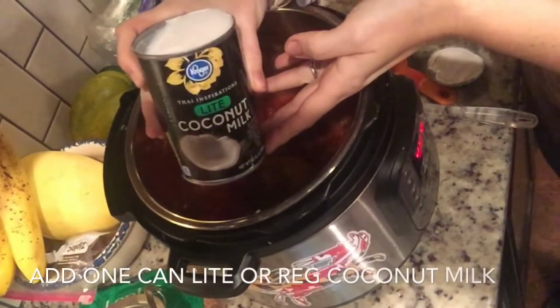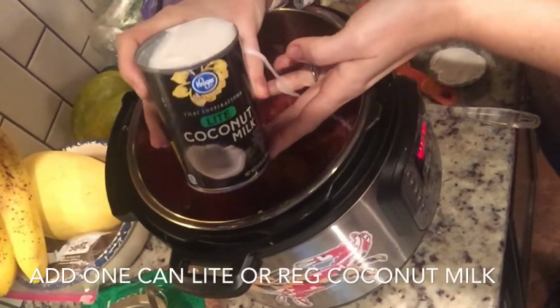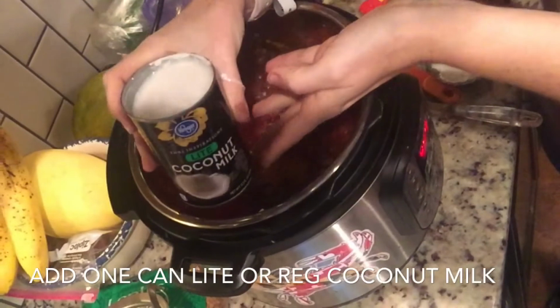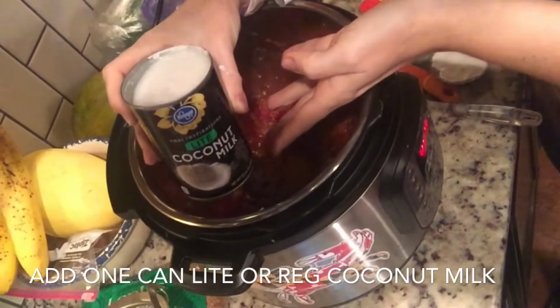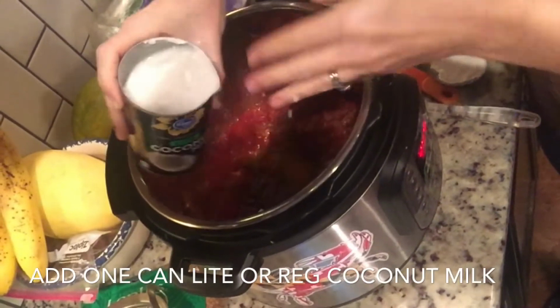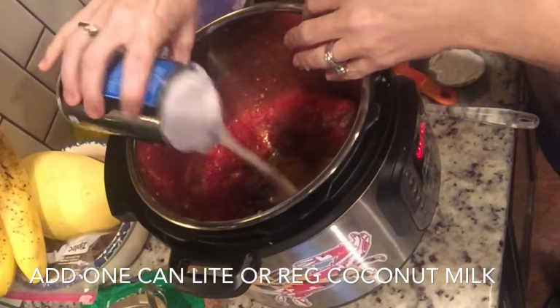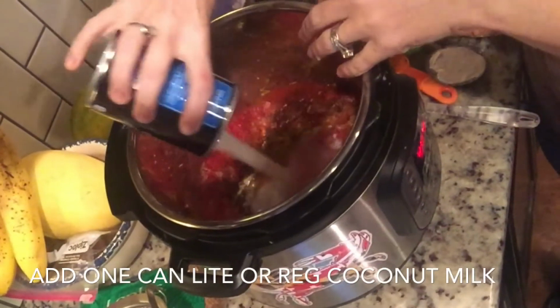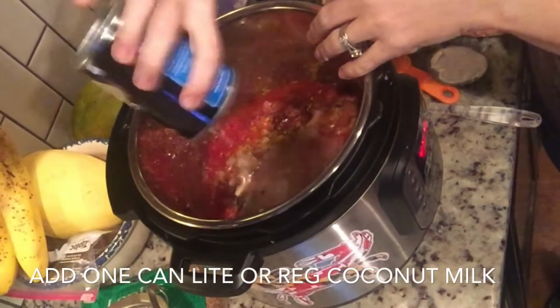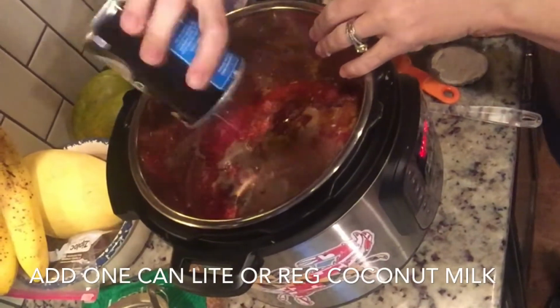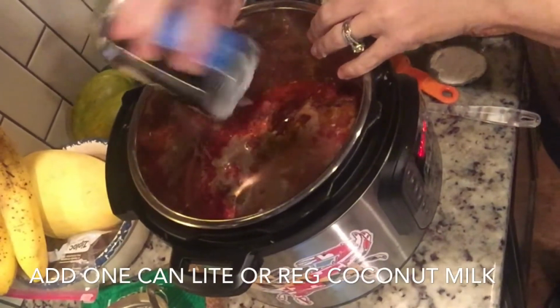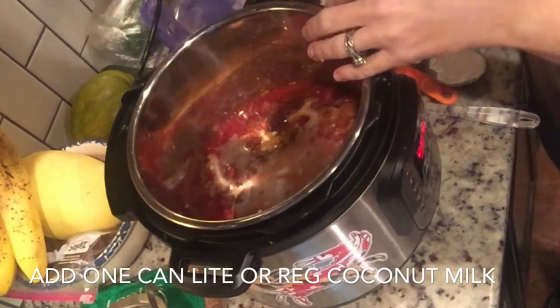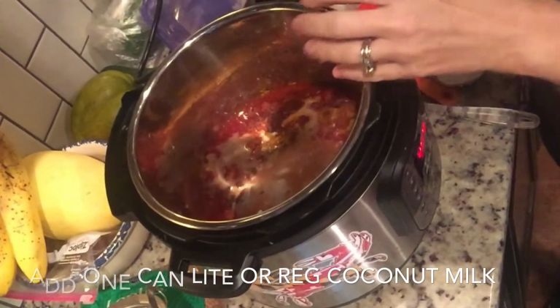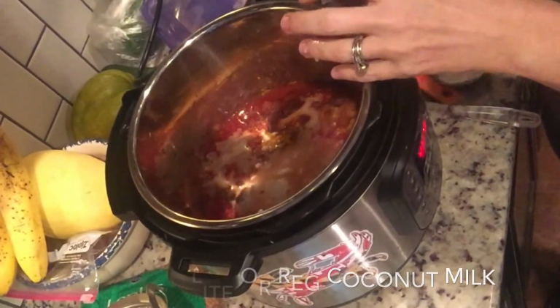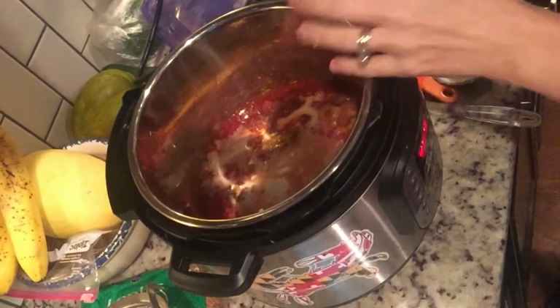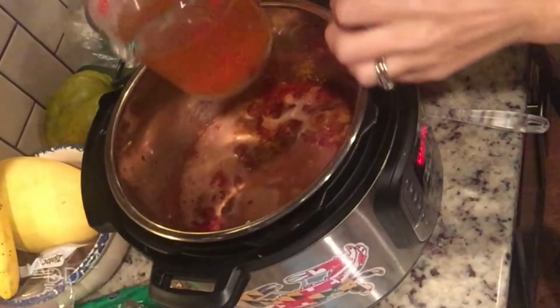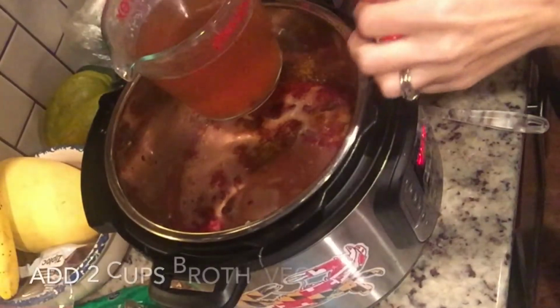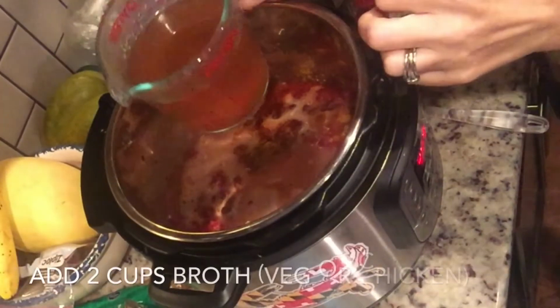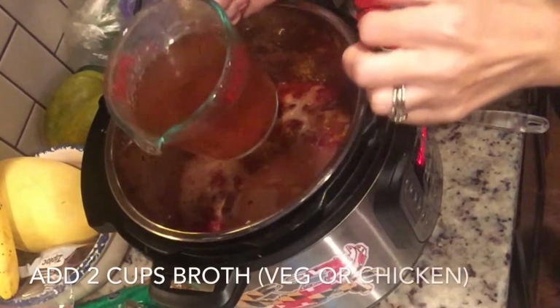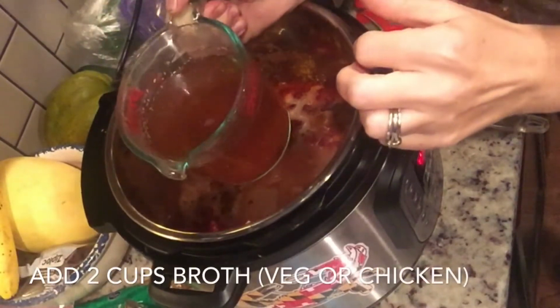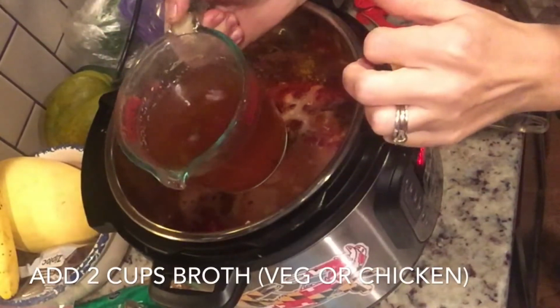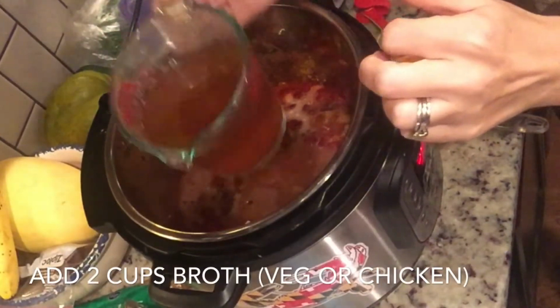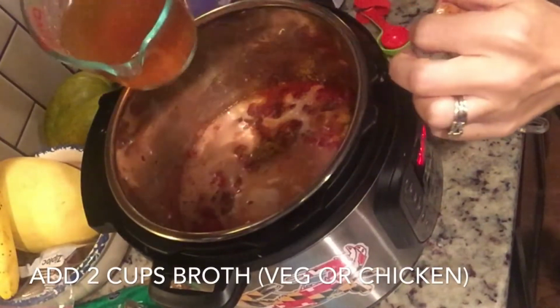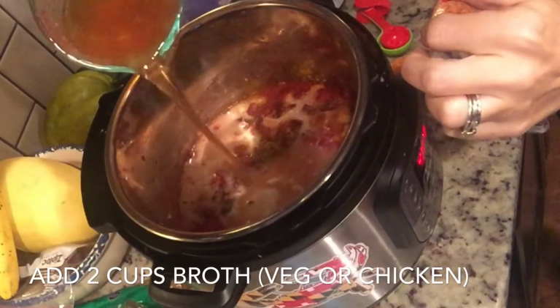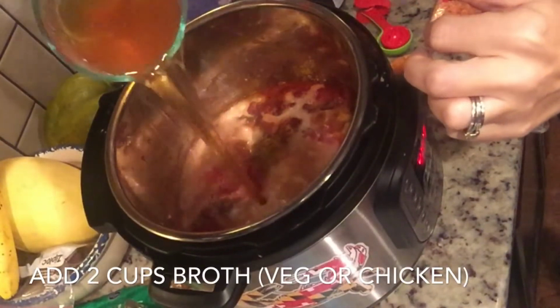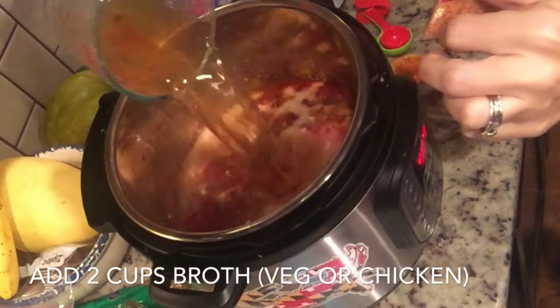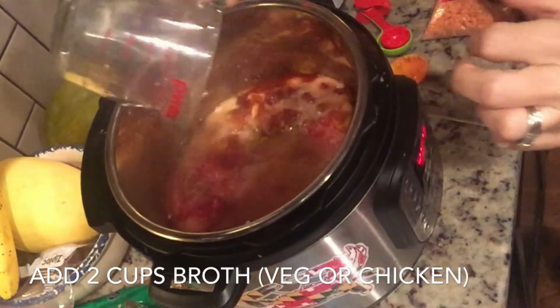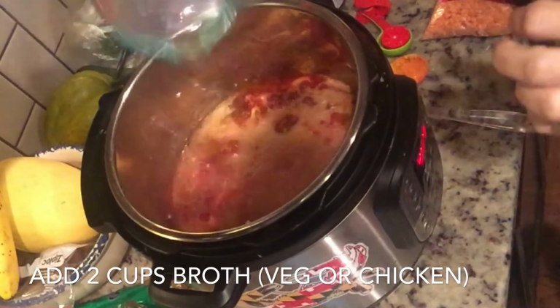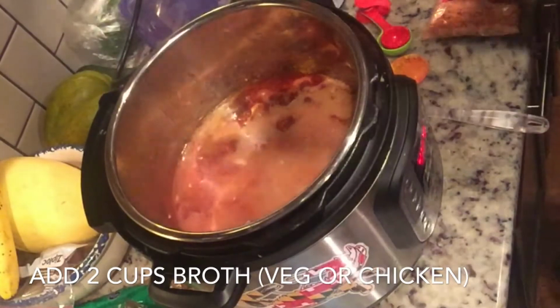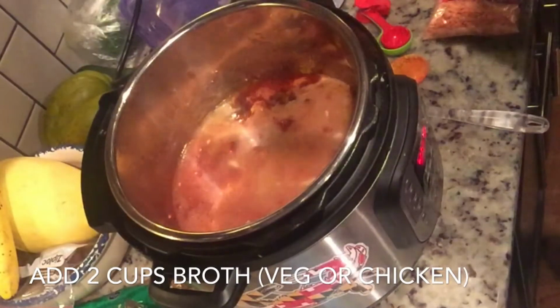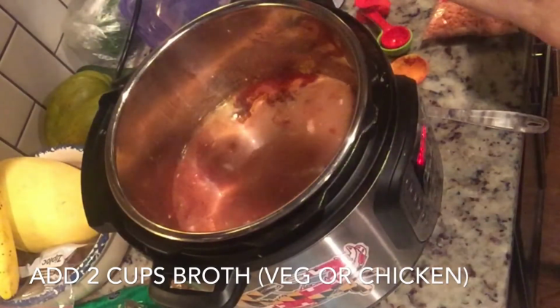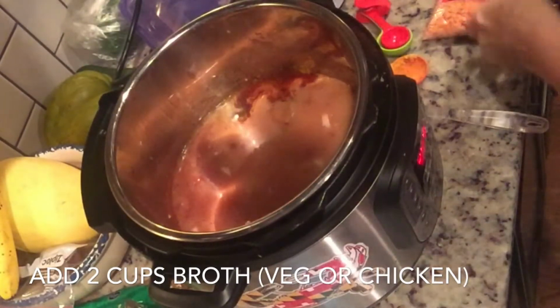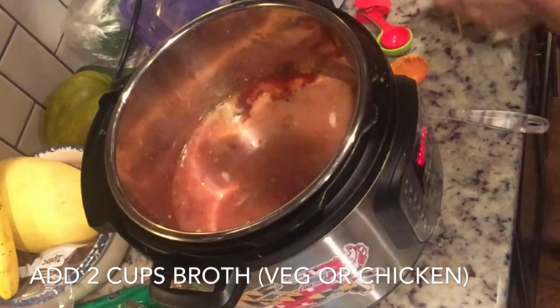Next, you're going to add a can of light or regular coconut milk — make sure you use the canned kind. And then two cups of broth. To keep it vegetarian, make sure you use vegetable broth. I used chicken broth for mine.